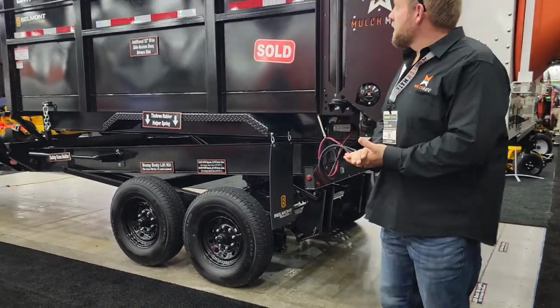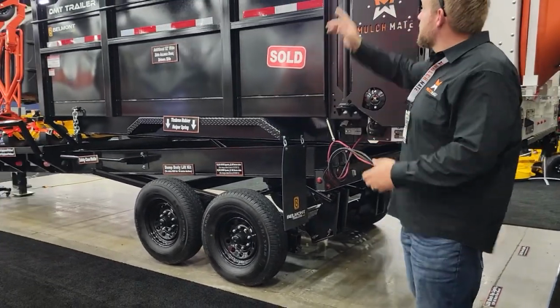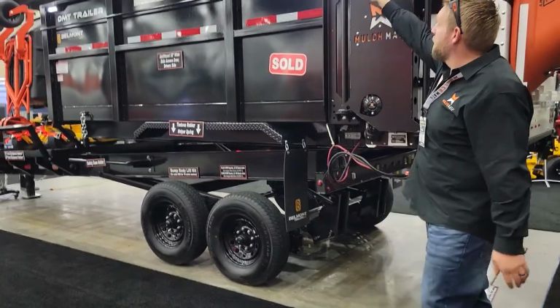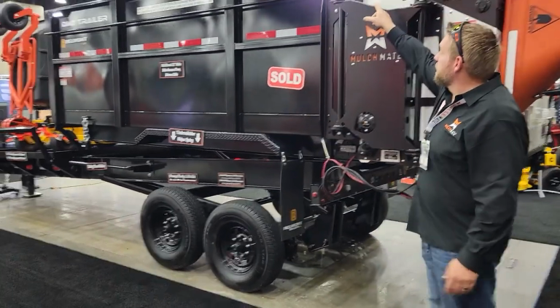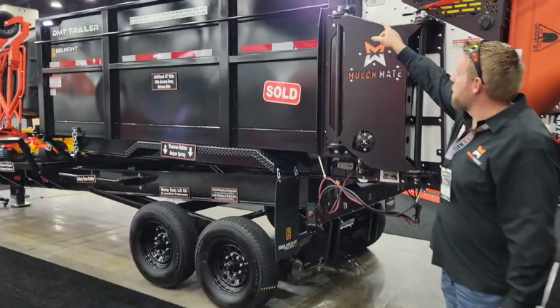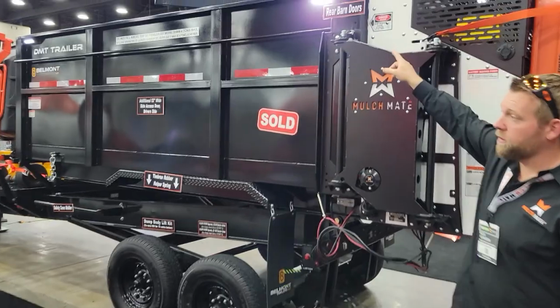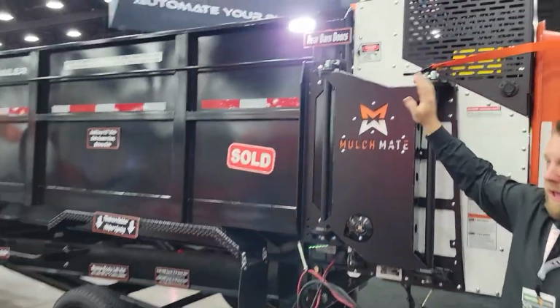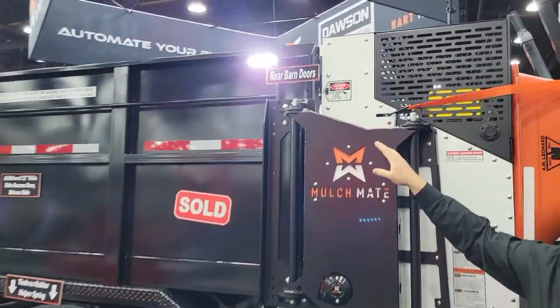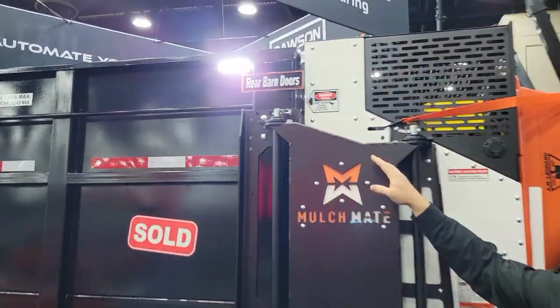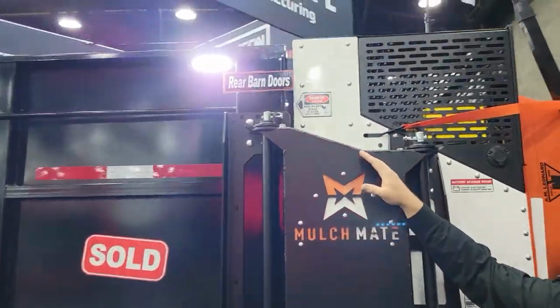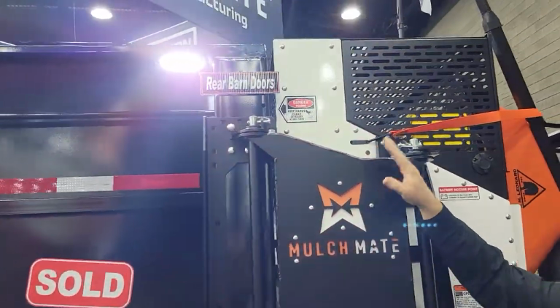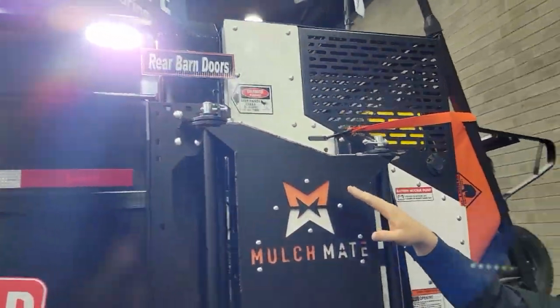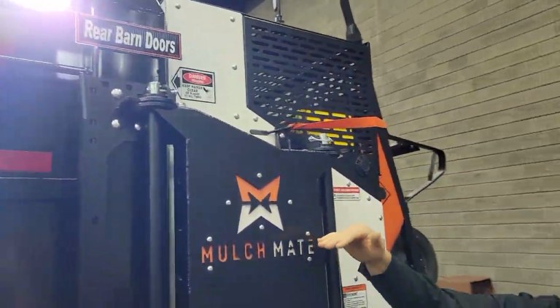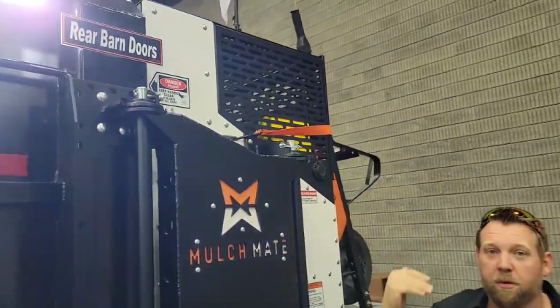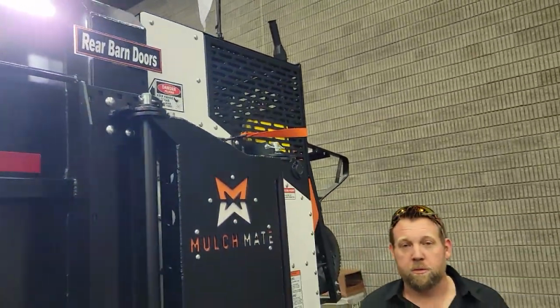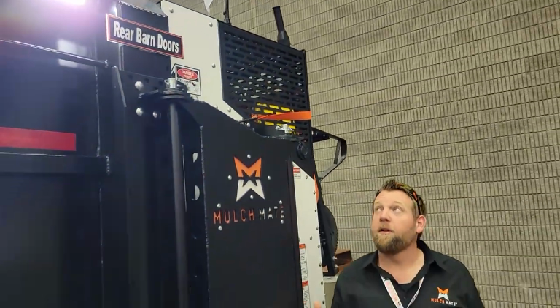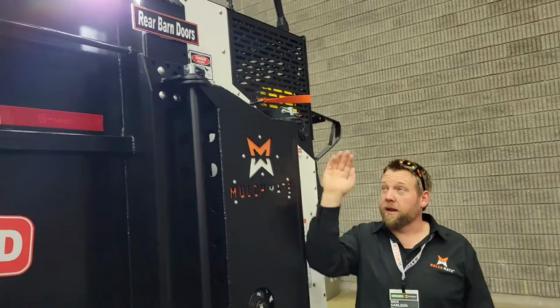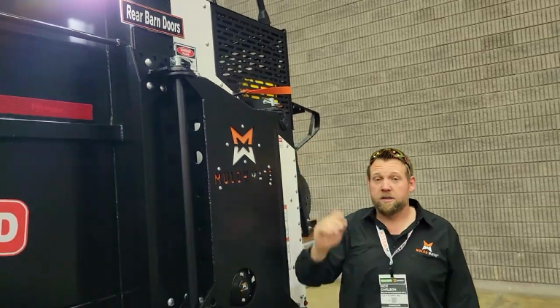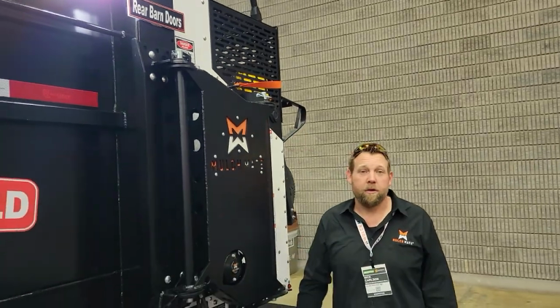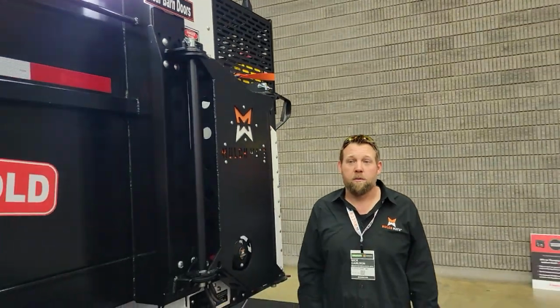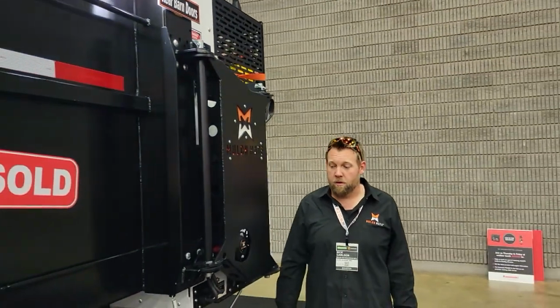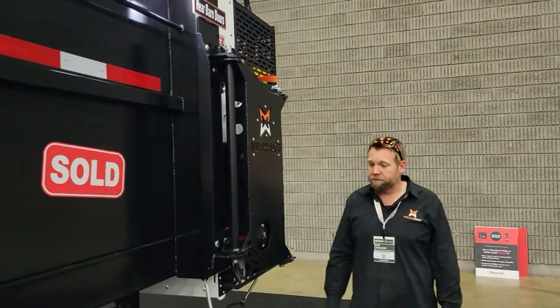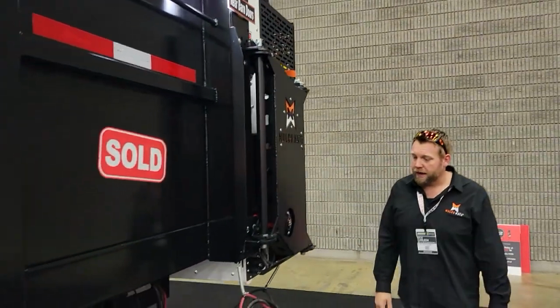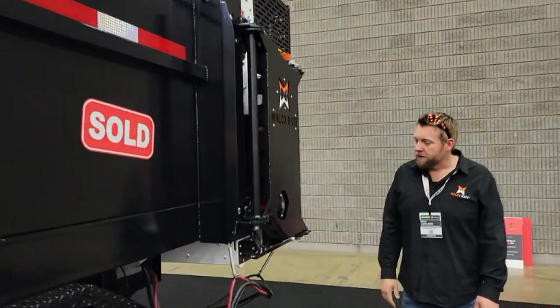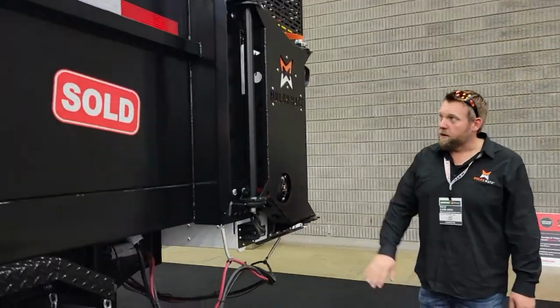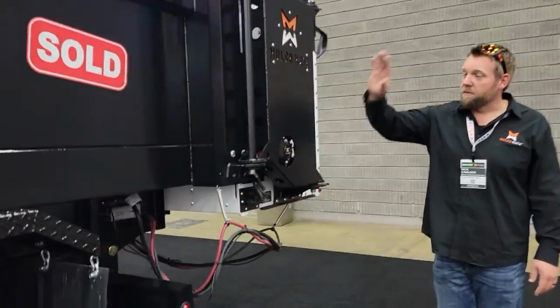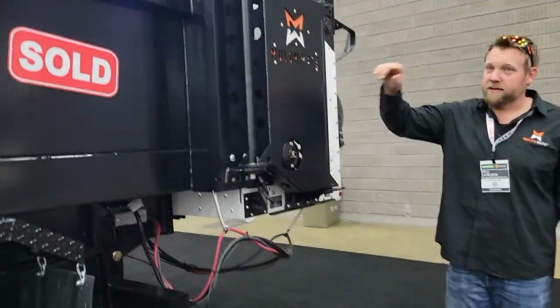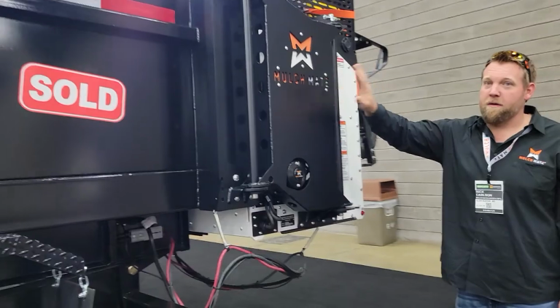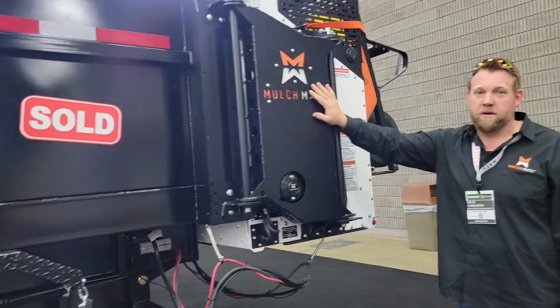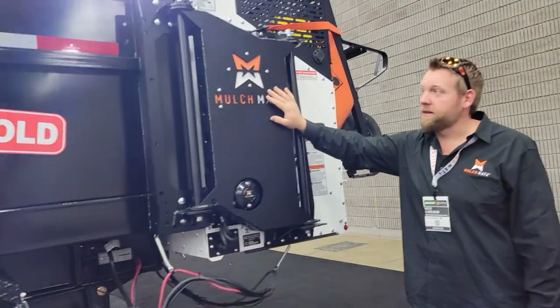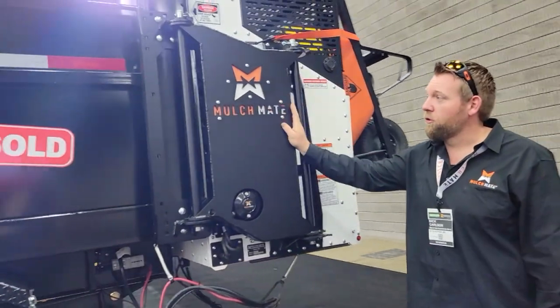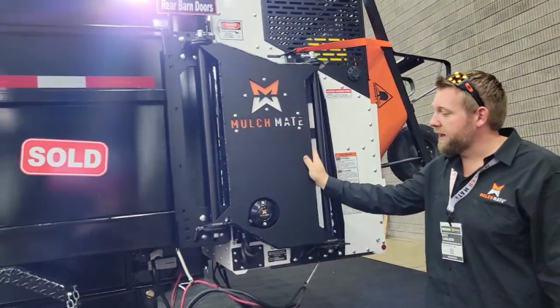Also, you can see a sign up here: rear barn doors. You can have rear barn doors added to your unit — so if you ever decide to pull your Mulchmate off, you can also add those rear barn doors. And this is my favorite part of the Mulchmate: this is our dual pivot hinge.